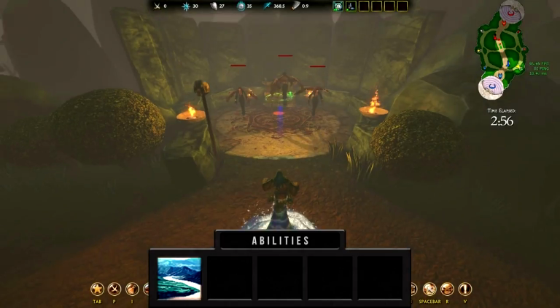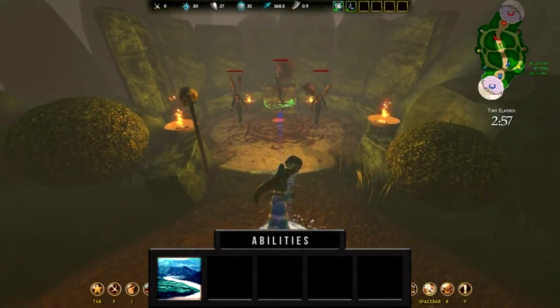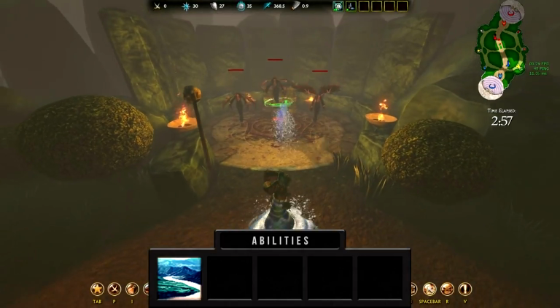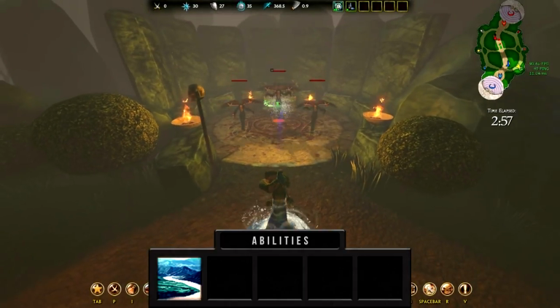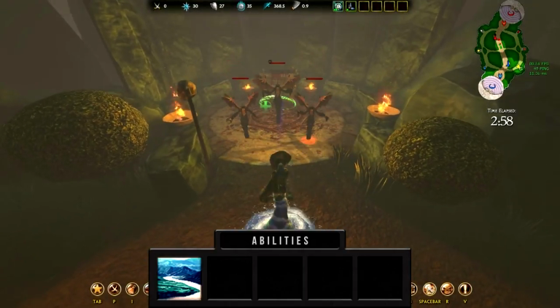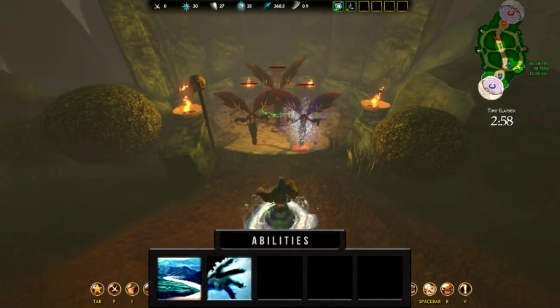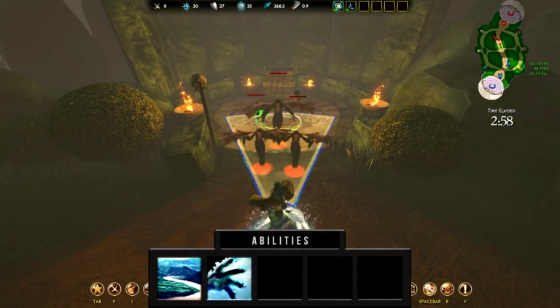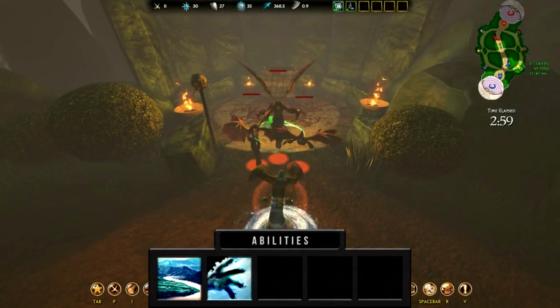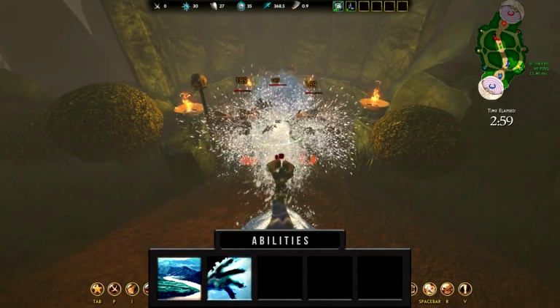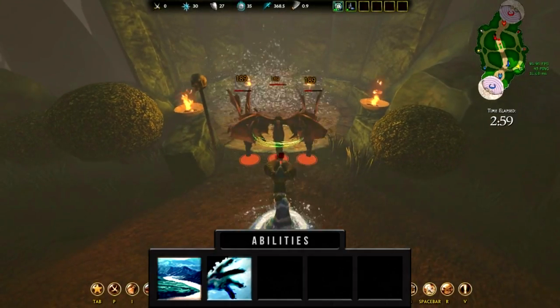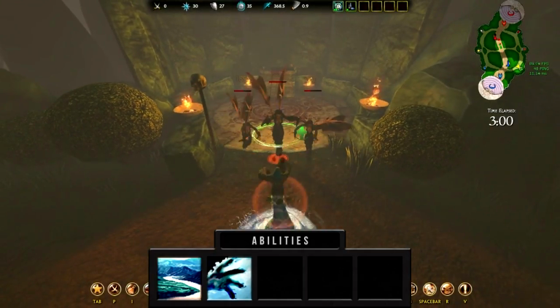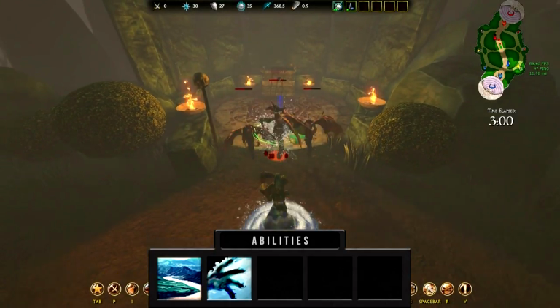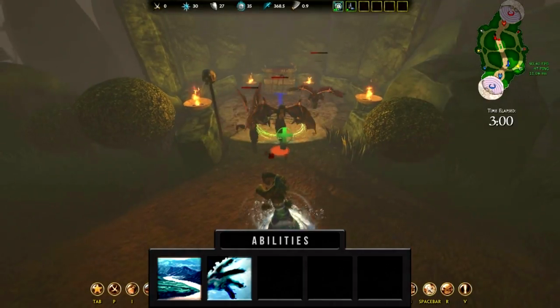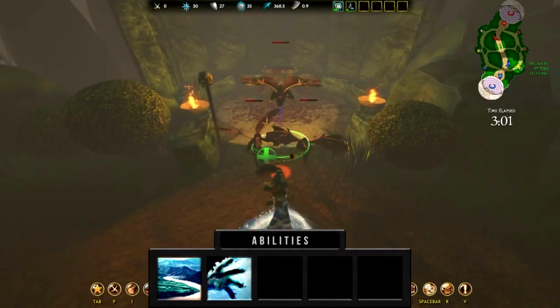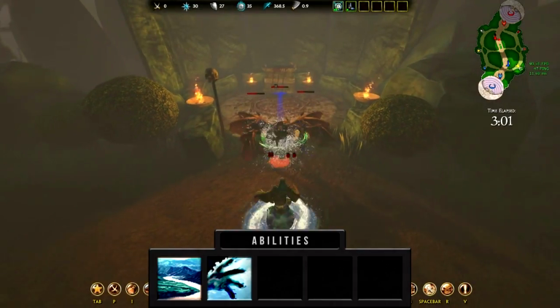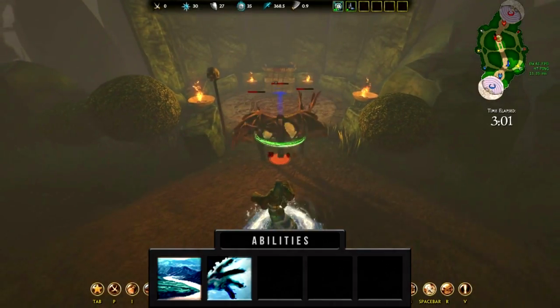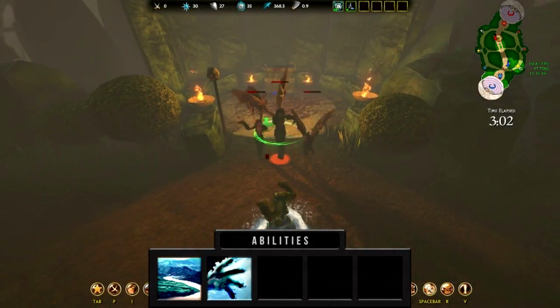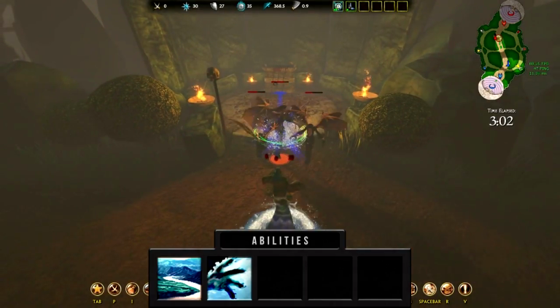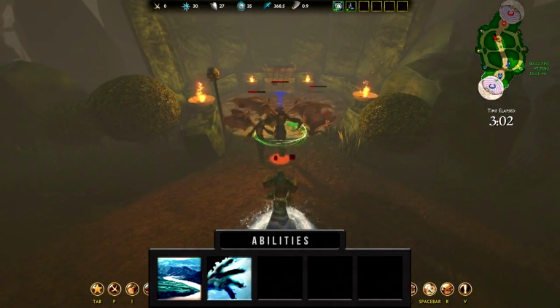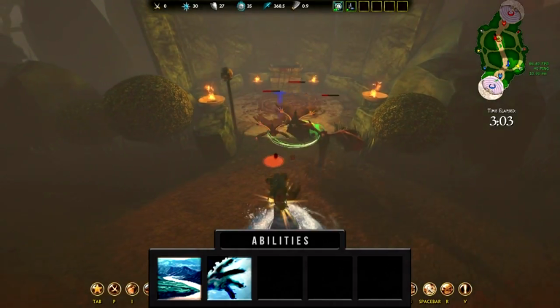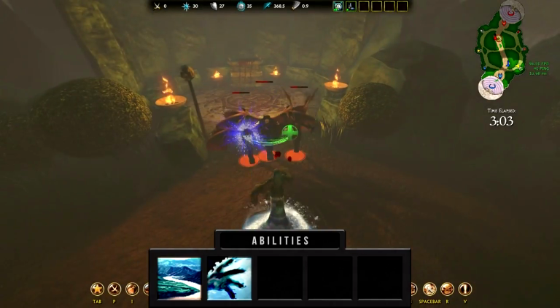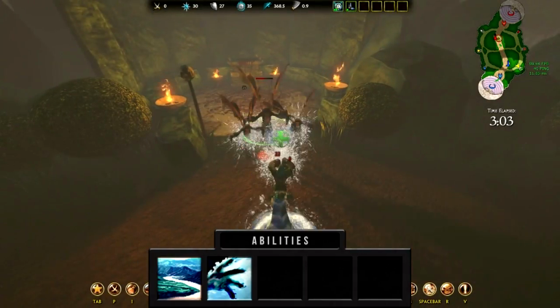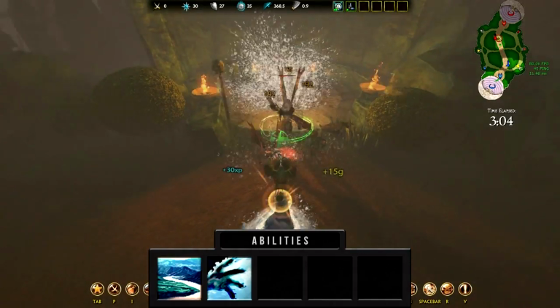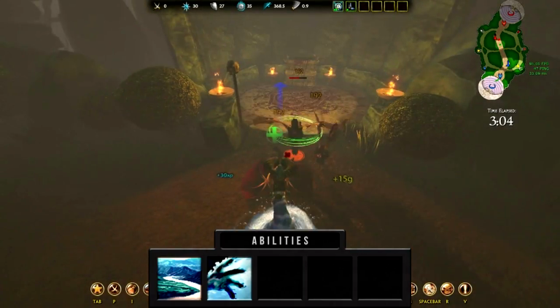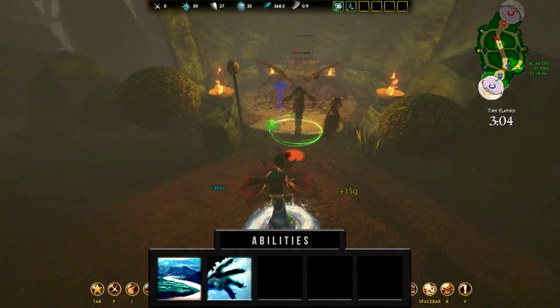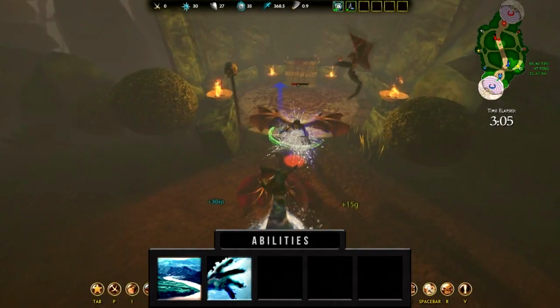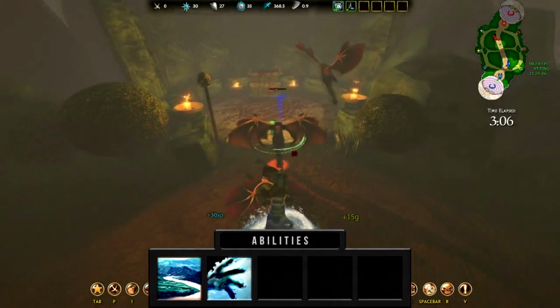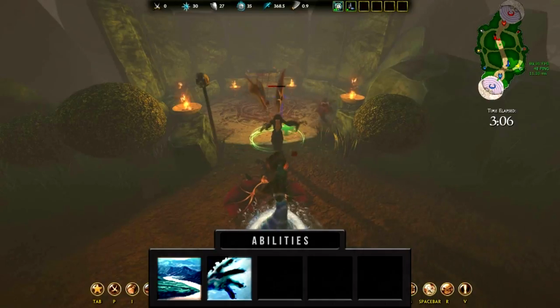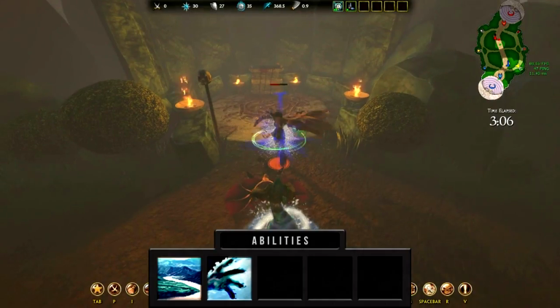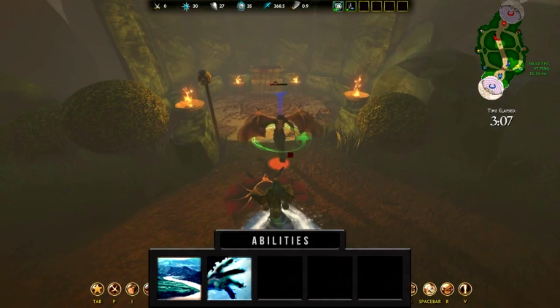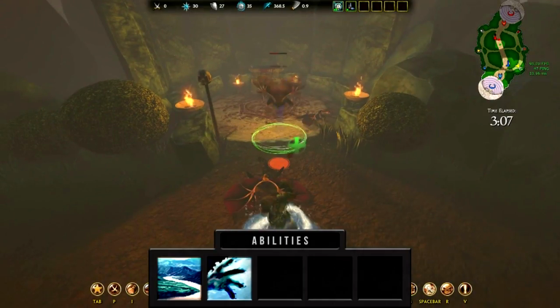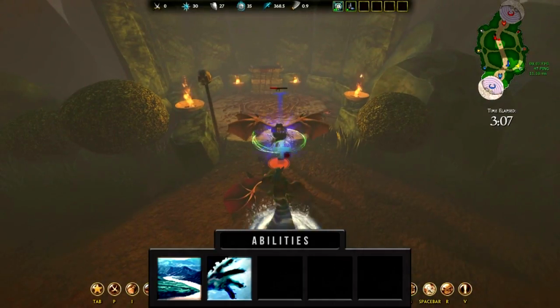Hebo's first ability is Water Cannon. Hebo fires a short burst of water from his sleeves, dealing magical damage to enemies in a cone. I take a point in Water Cannon at level 1, and max it first.